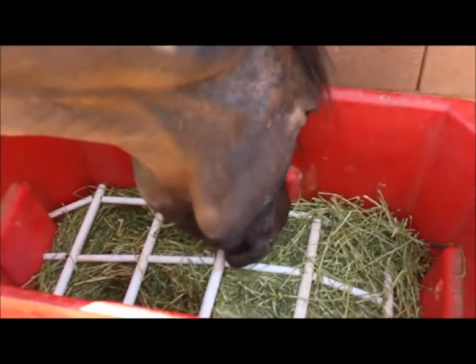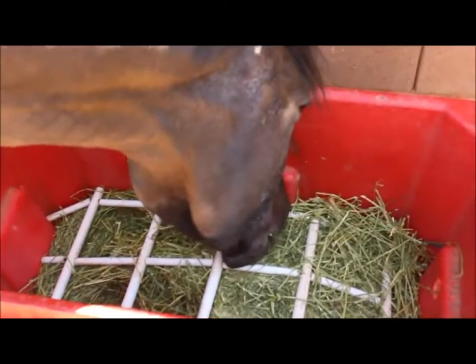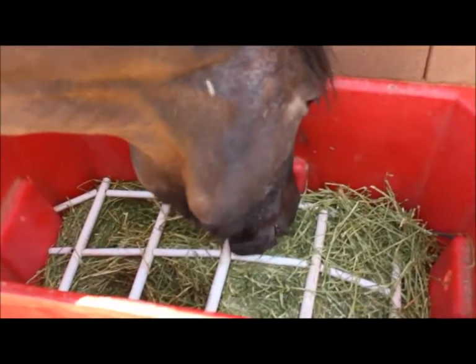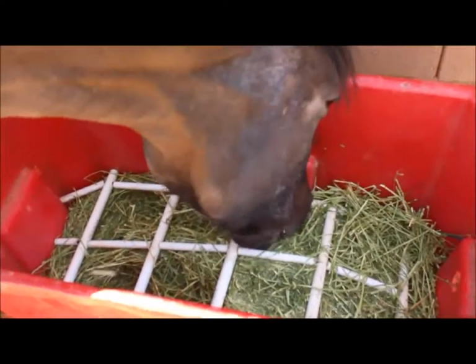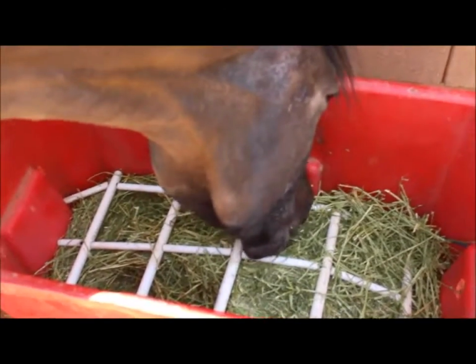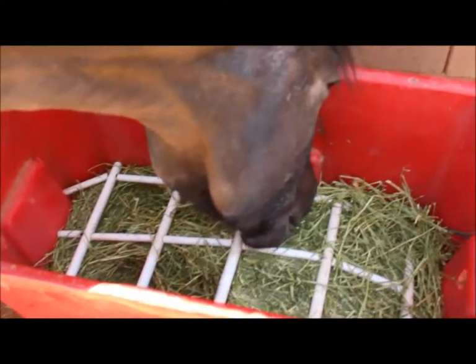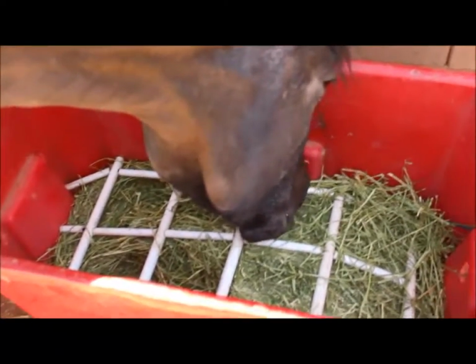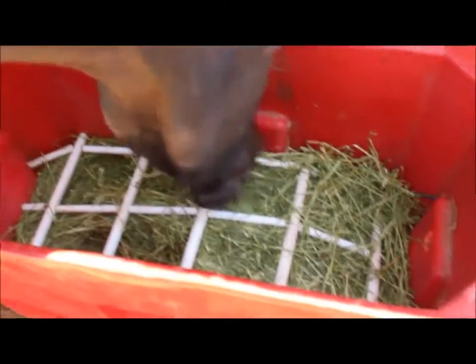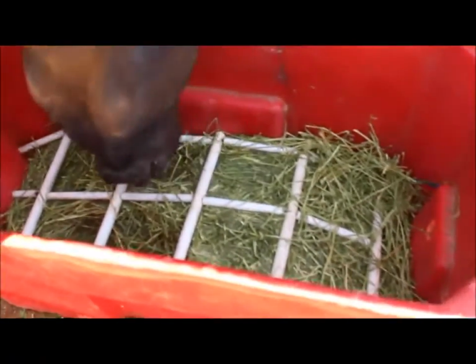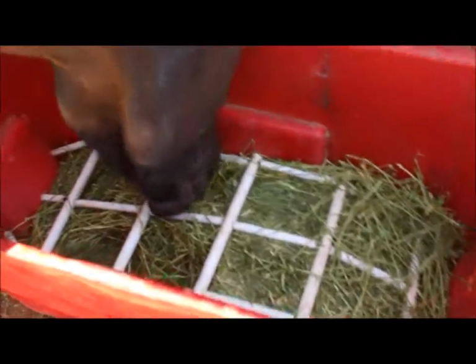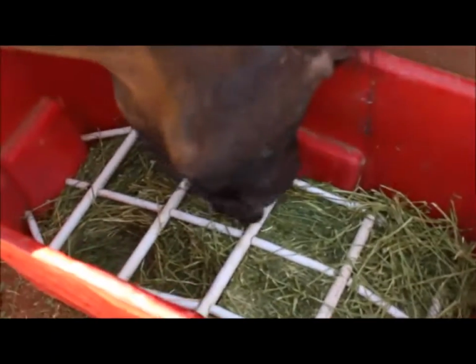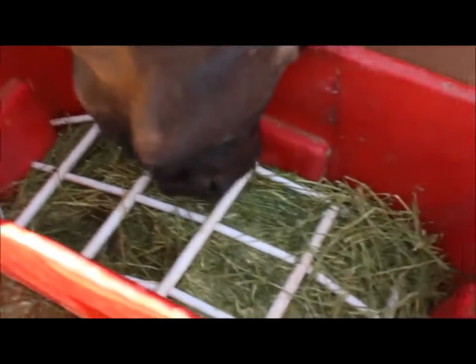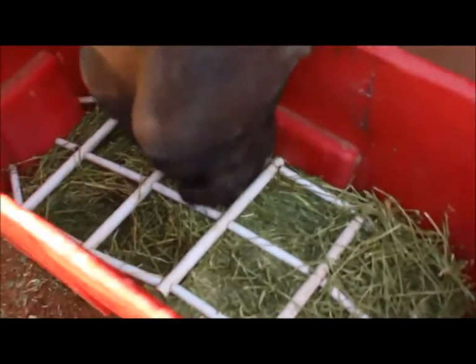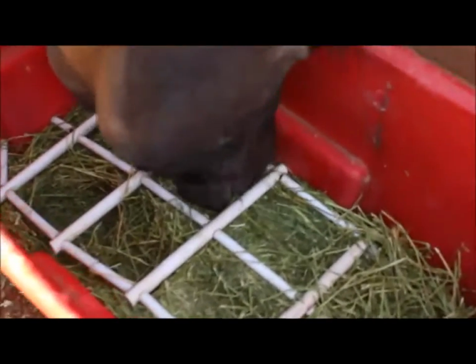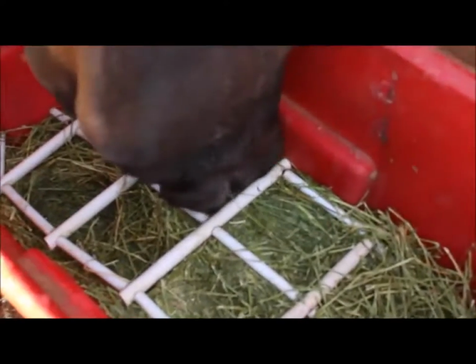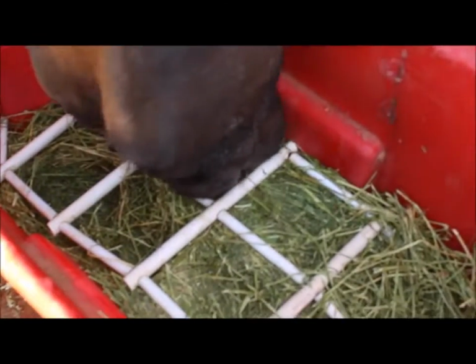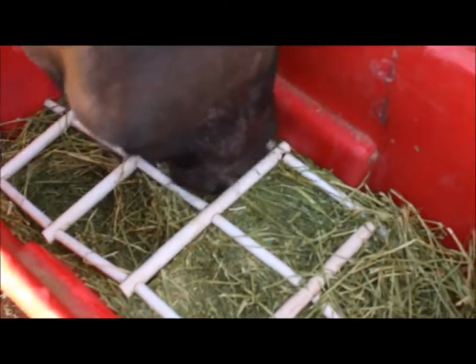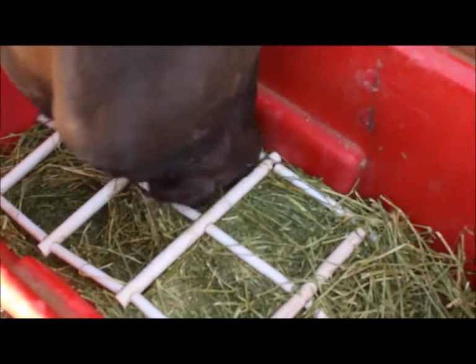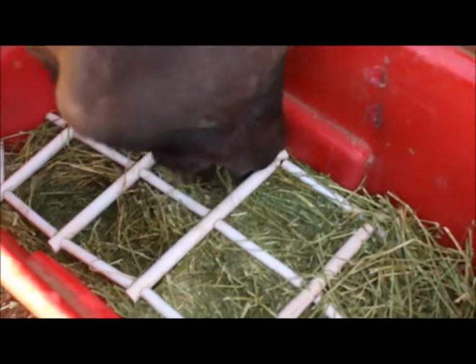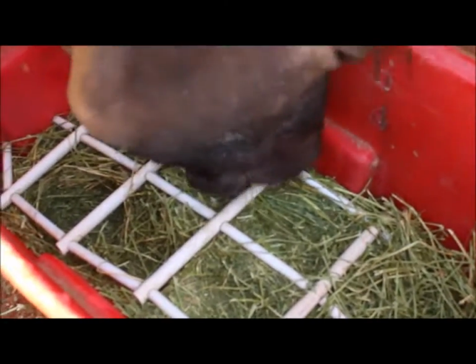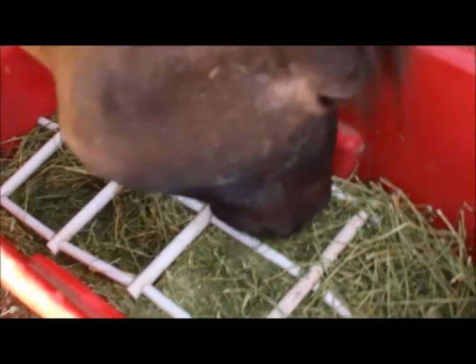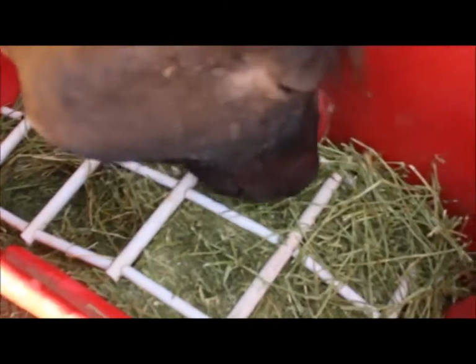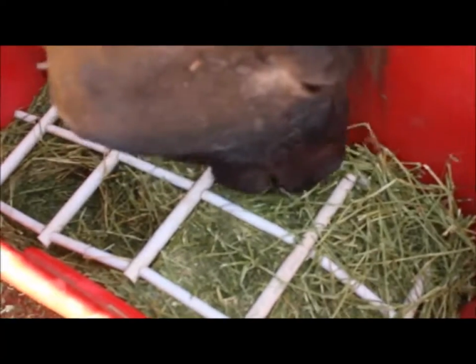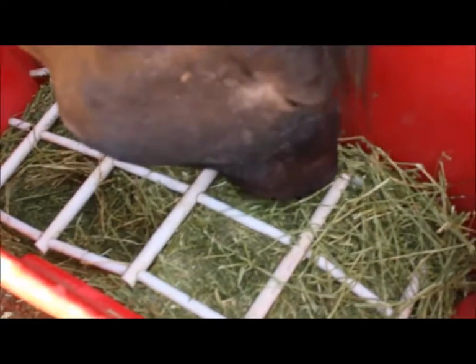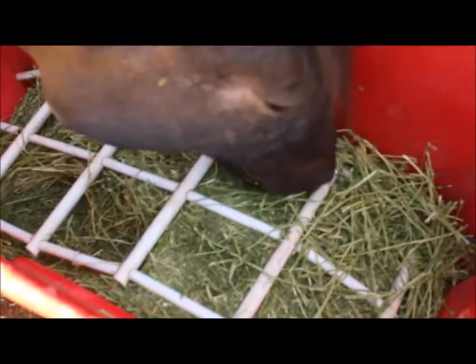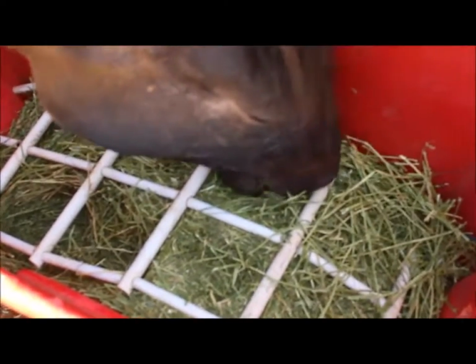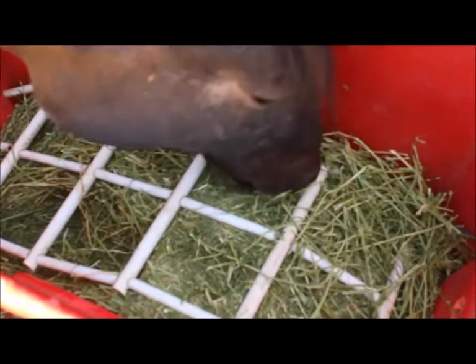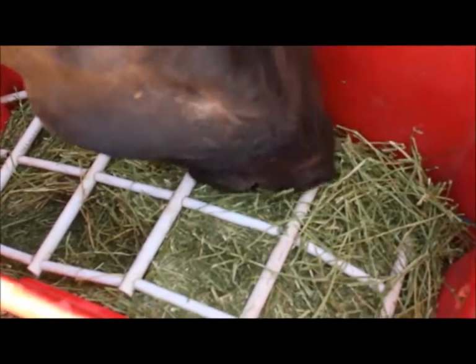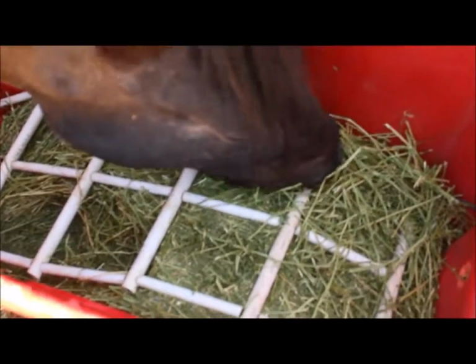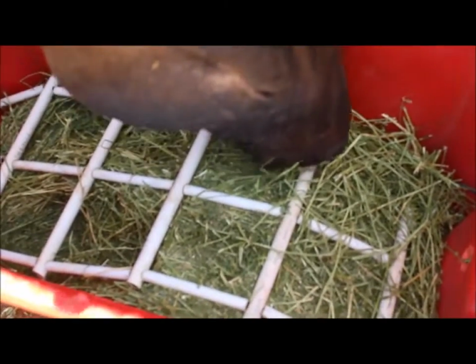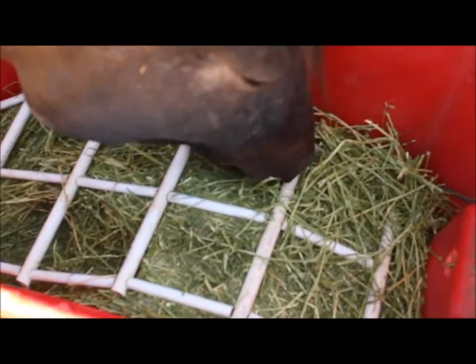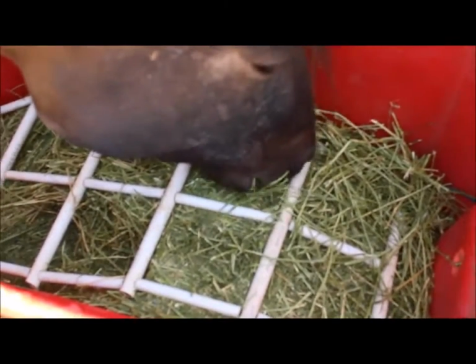It's been about an hour and eight minutes, and she is just slowly eating. She seems to be more satisfied with smaller amounts, eating slow like natural pasture.